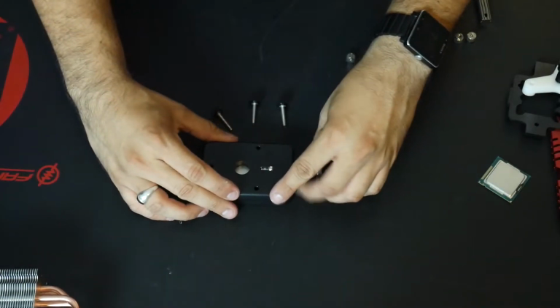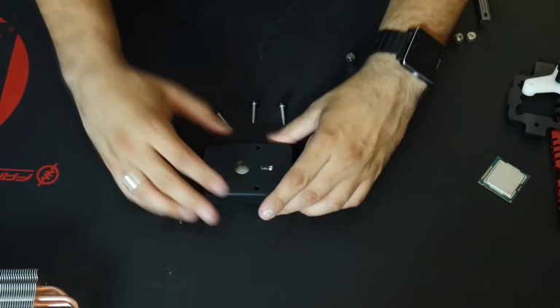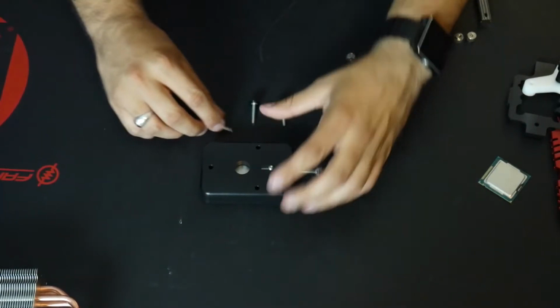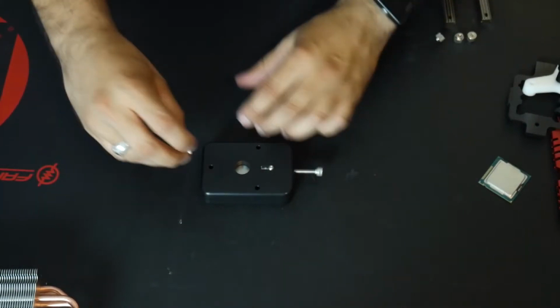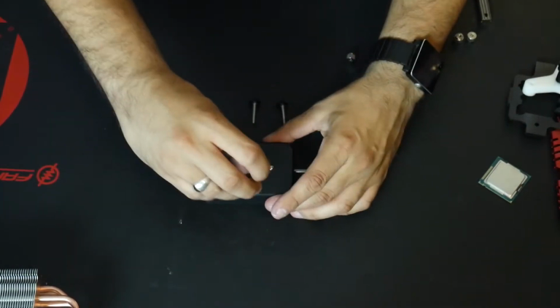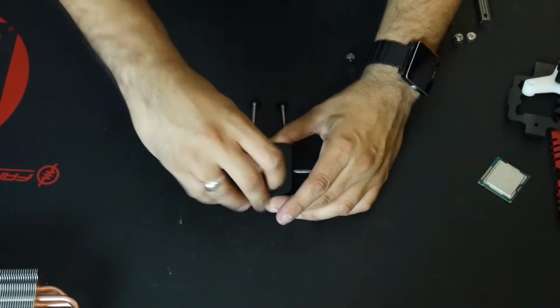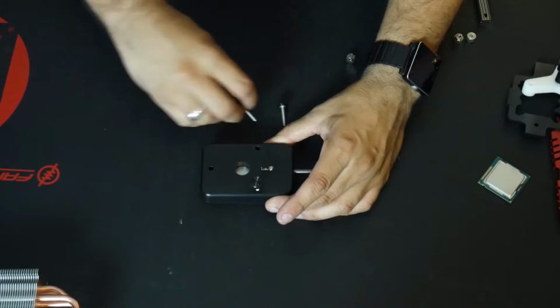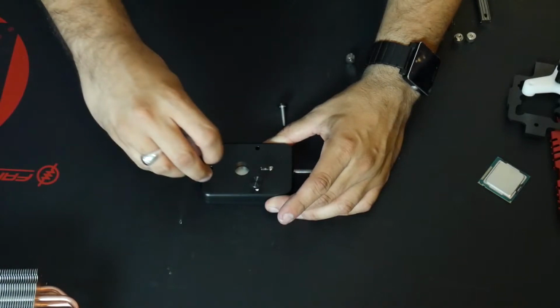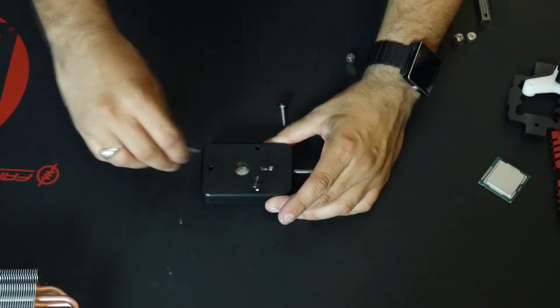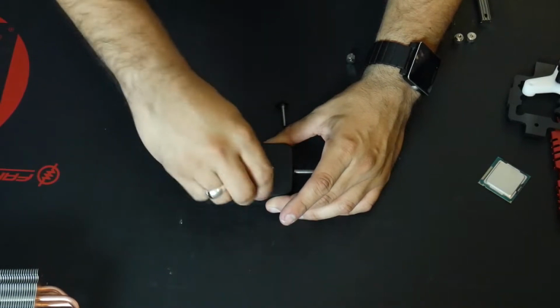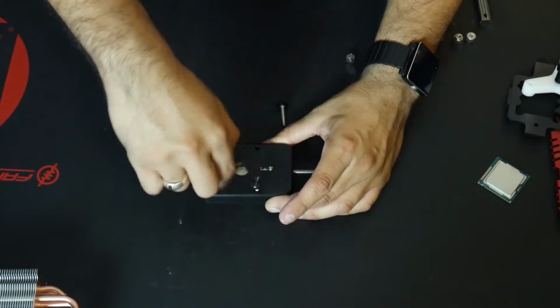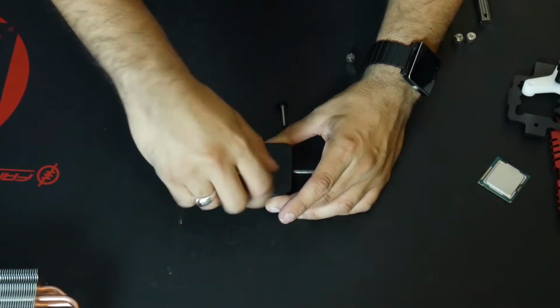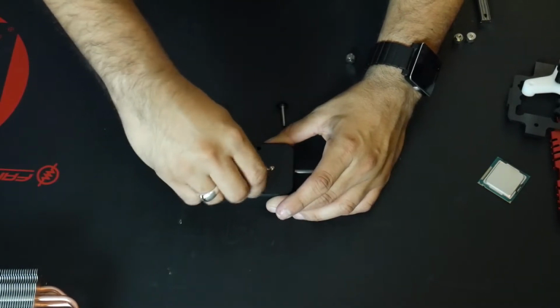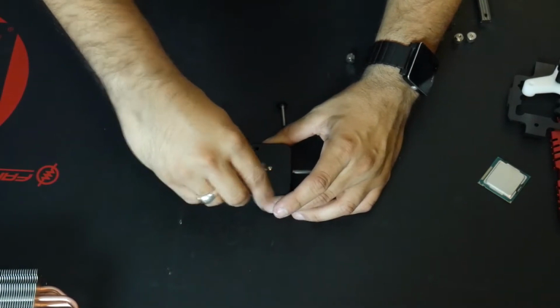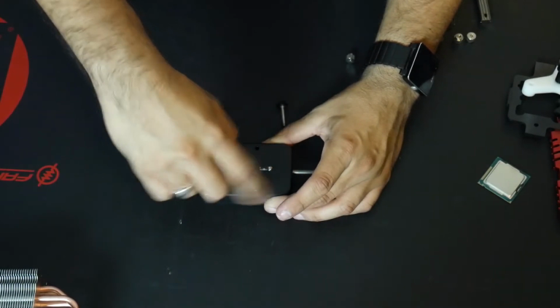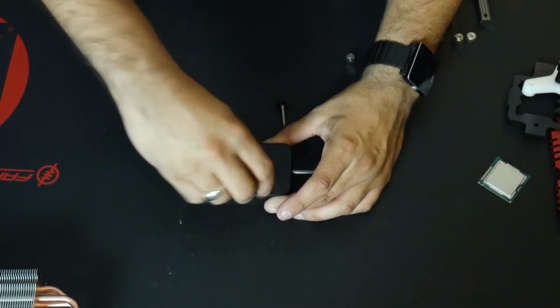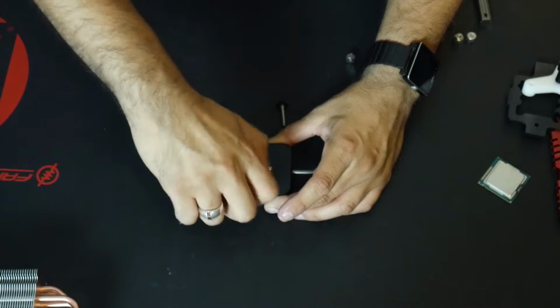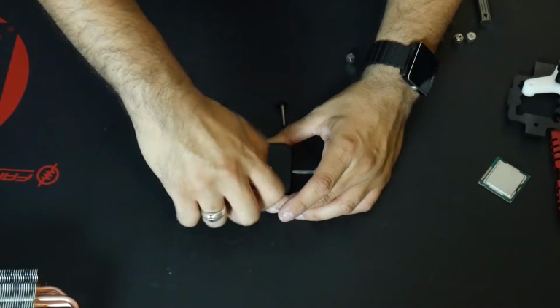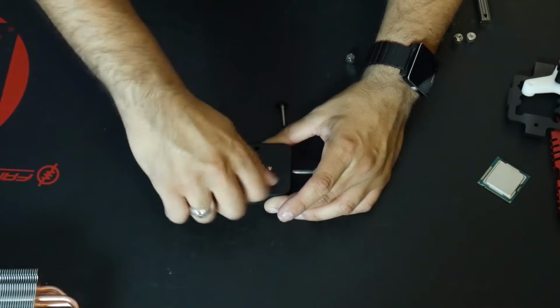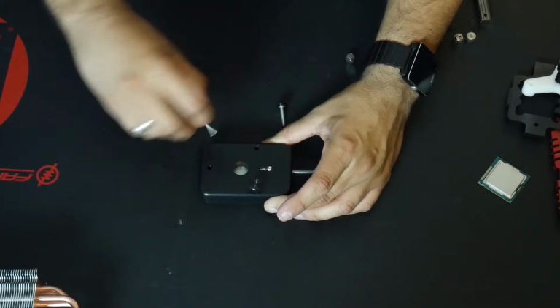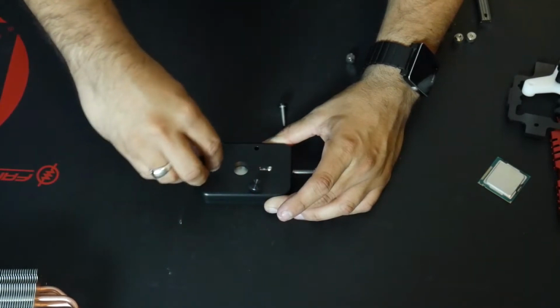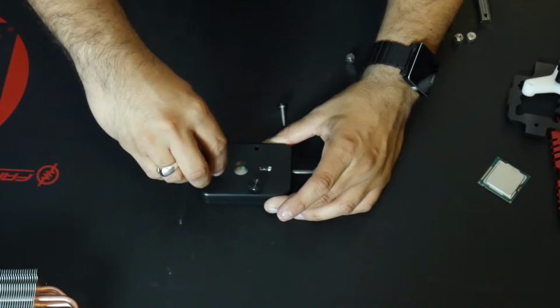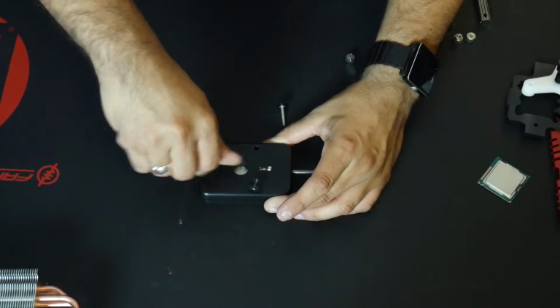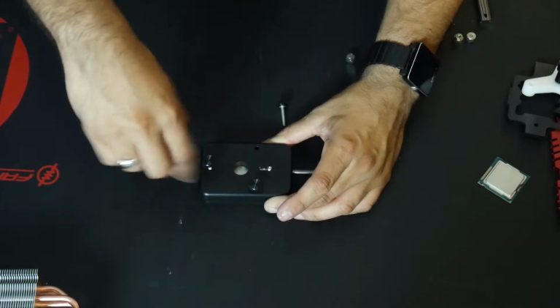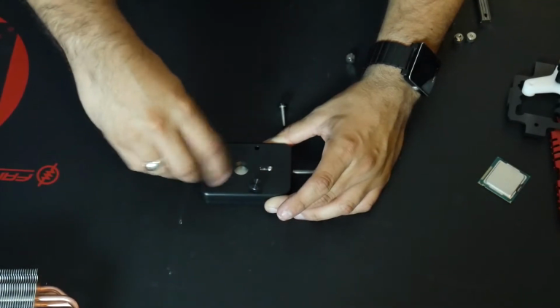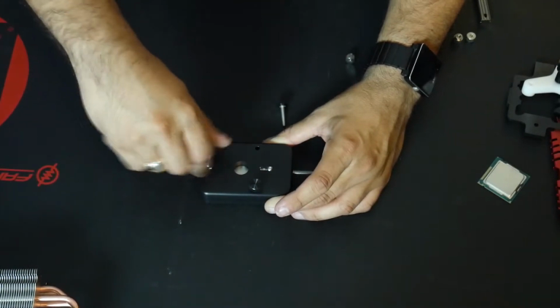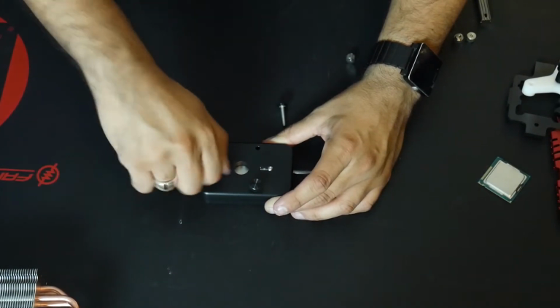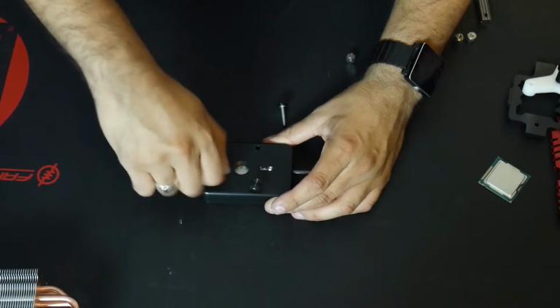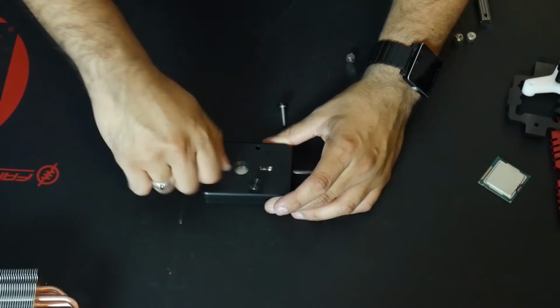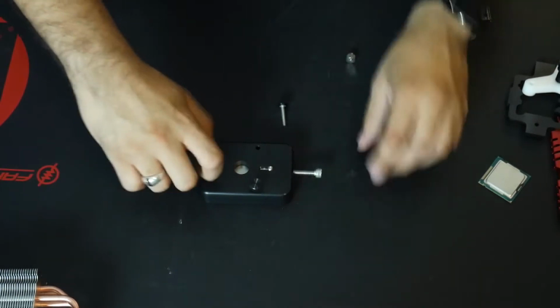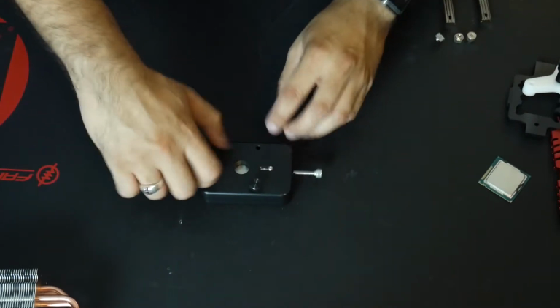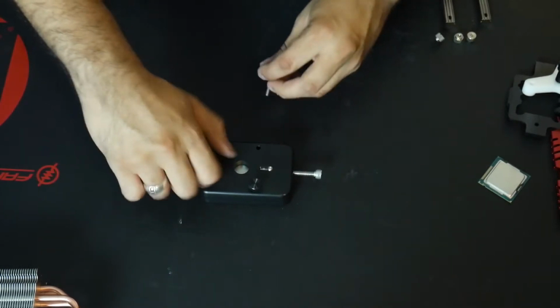So with the lid in place, we're going to screw in each of these thumb screws. You just screw them in to where they get somewhat tight, and then you back it out a little bit. You'll see right now as we continue down the process.